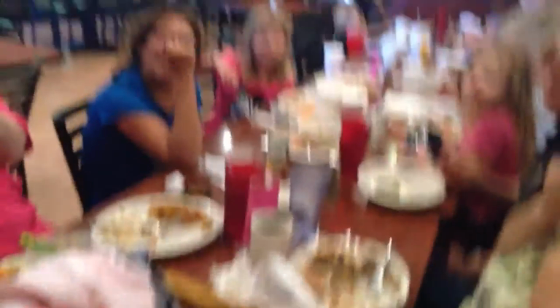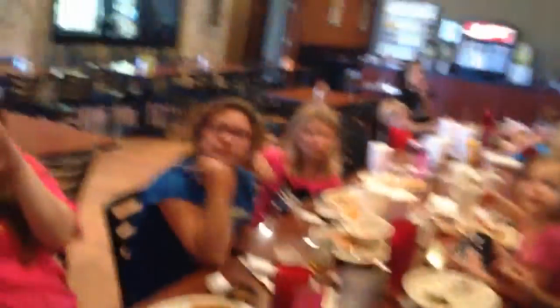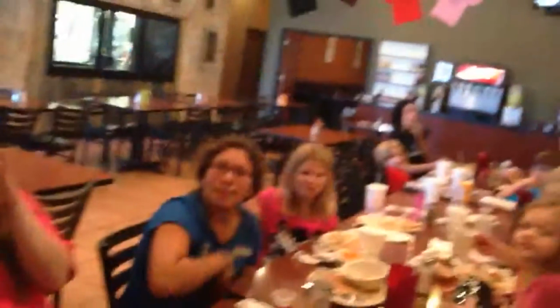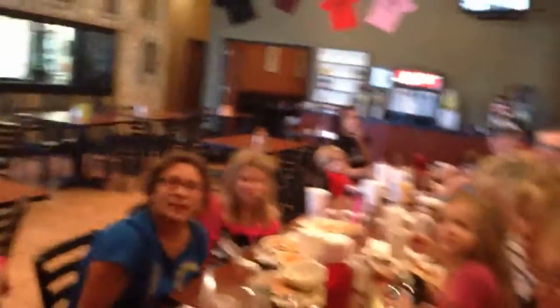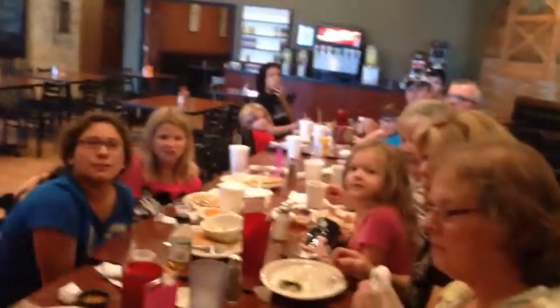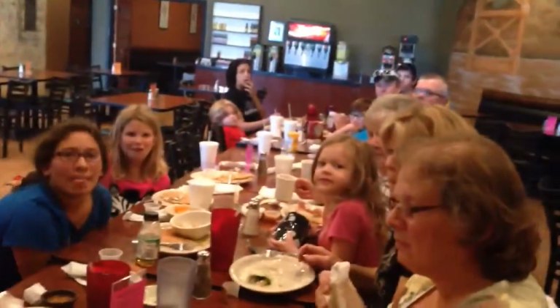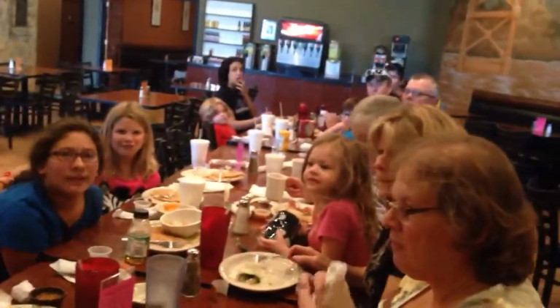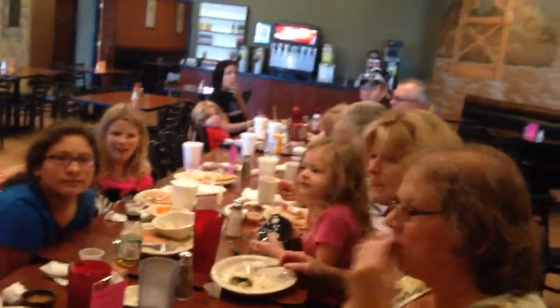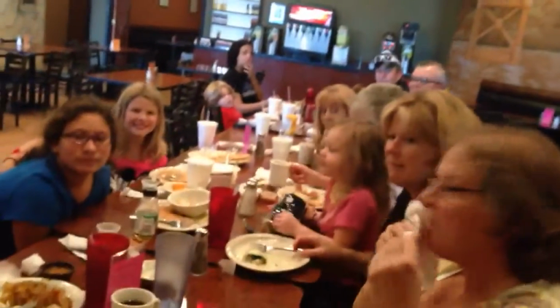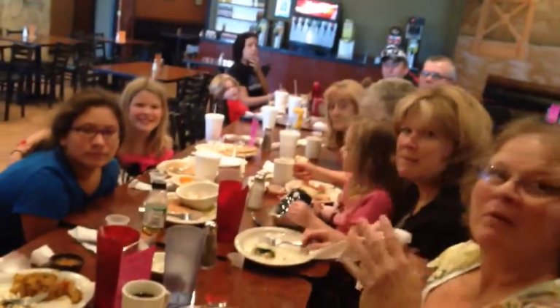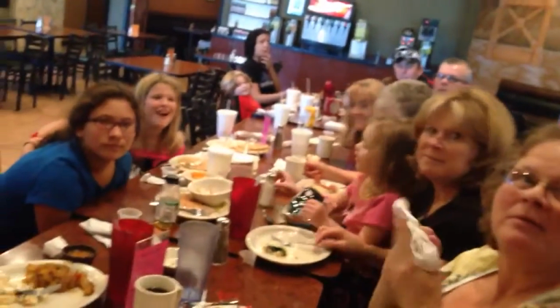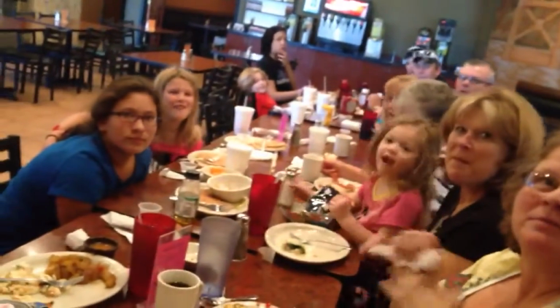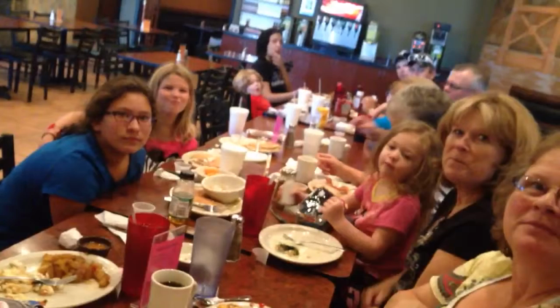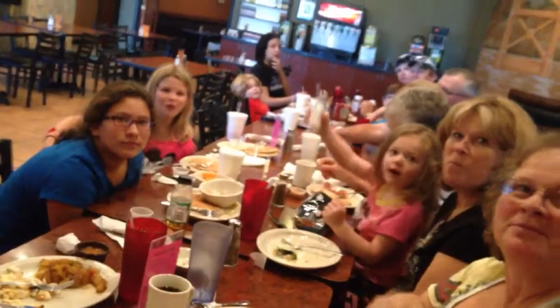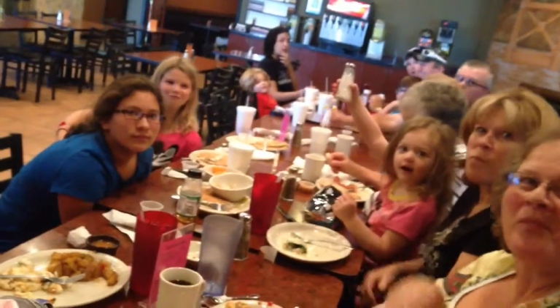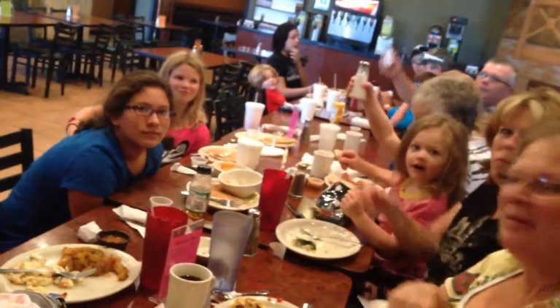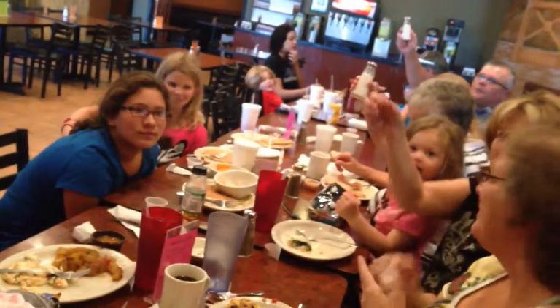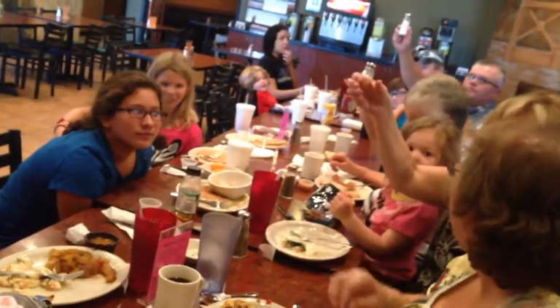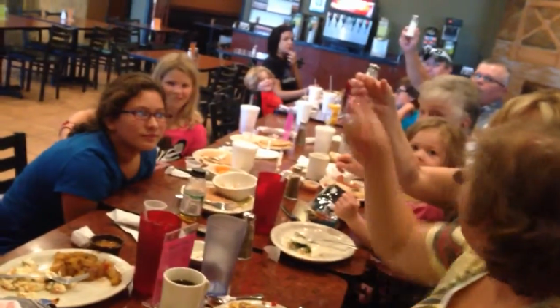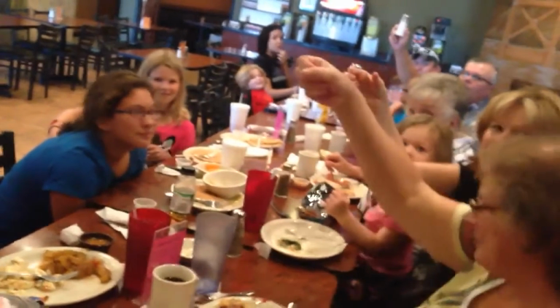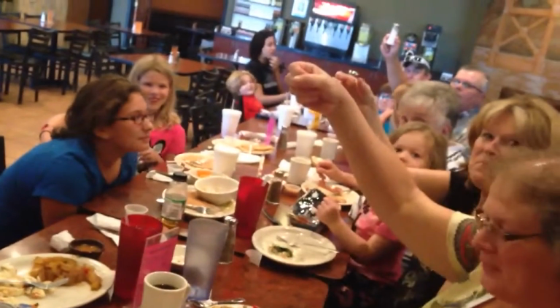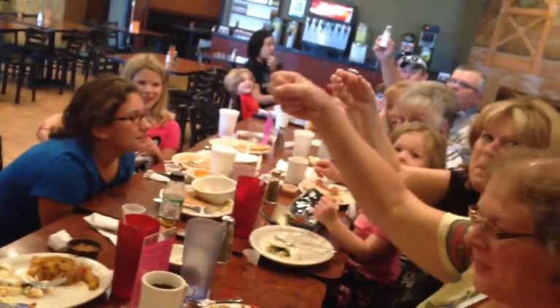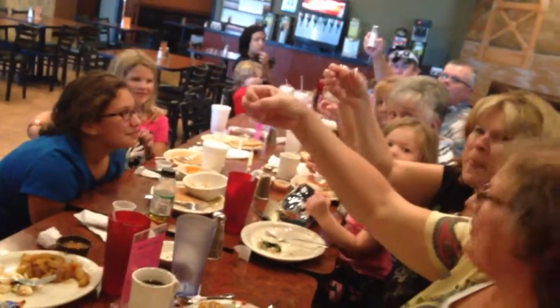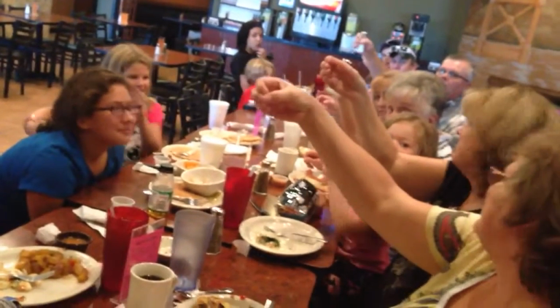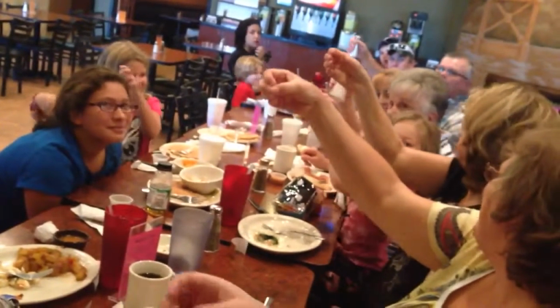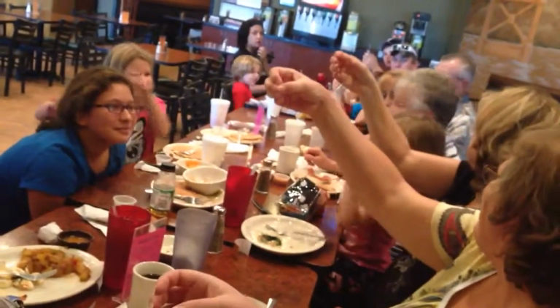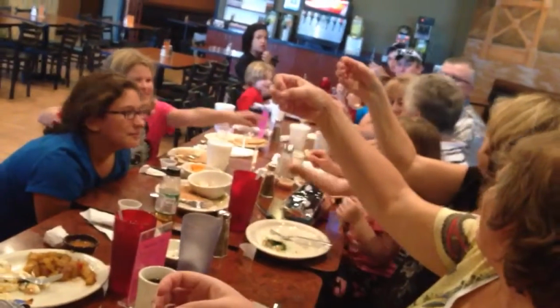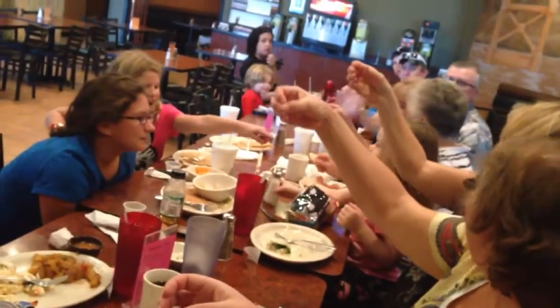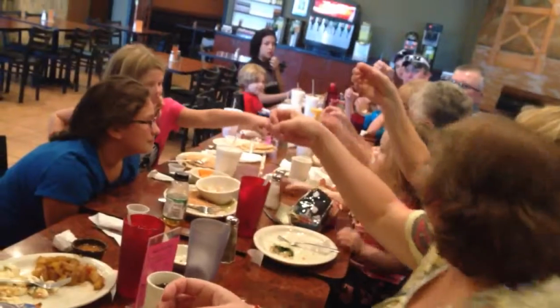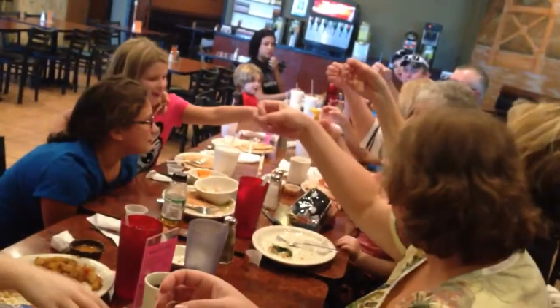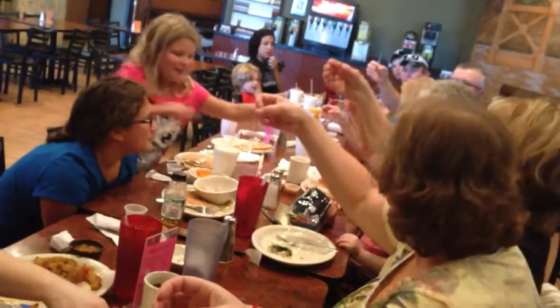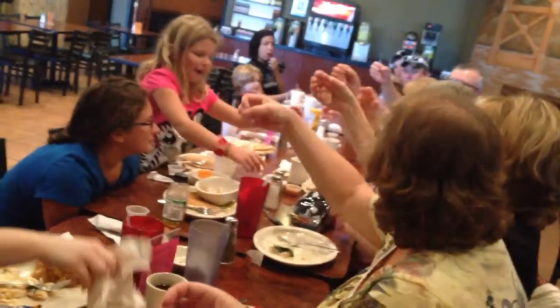It's called invisible salt shaker. So everybody get their salt shaker — no, get your invisible salt shaker.